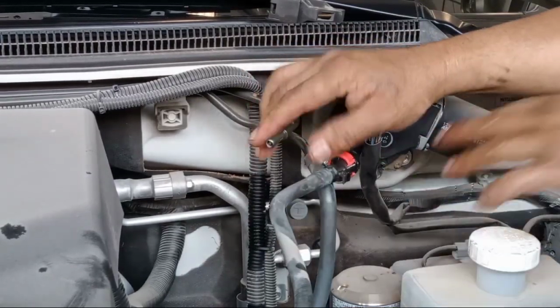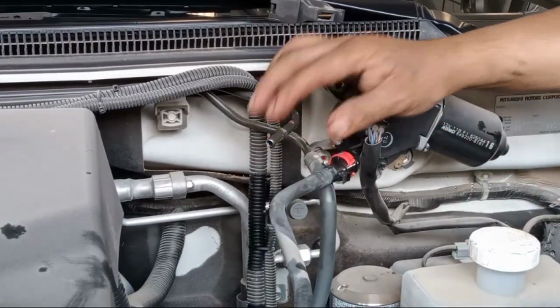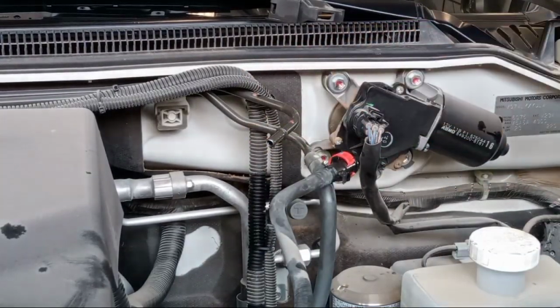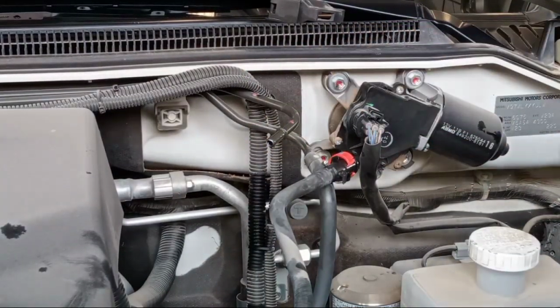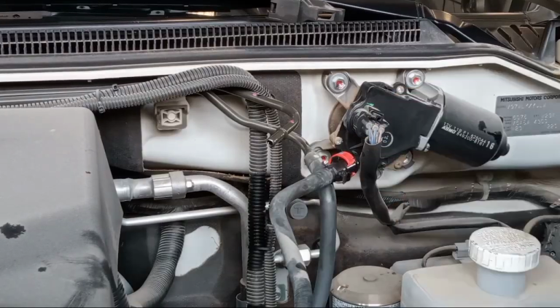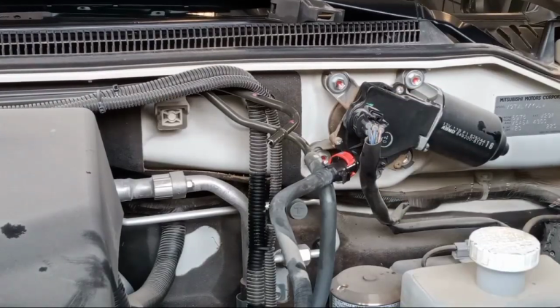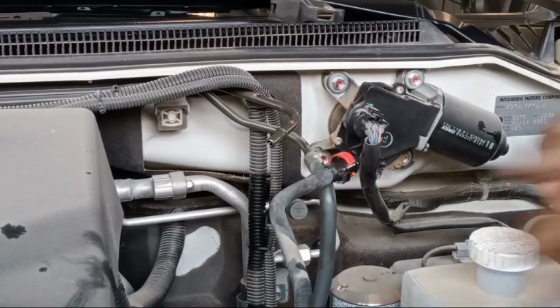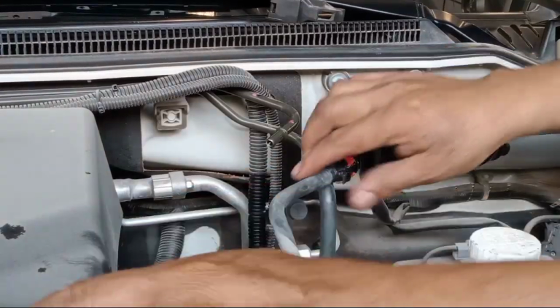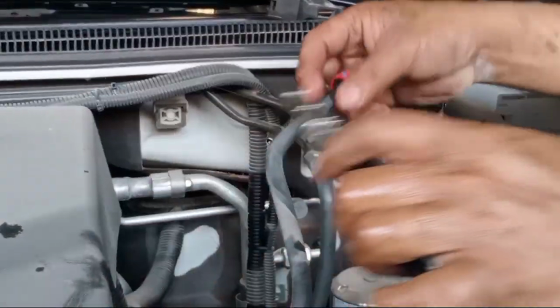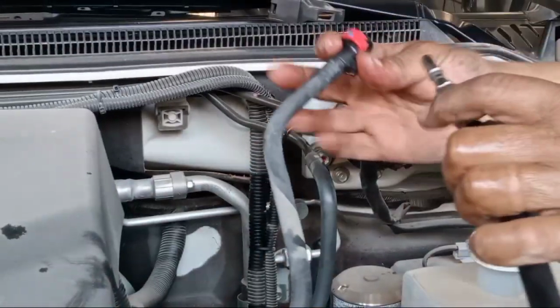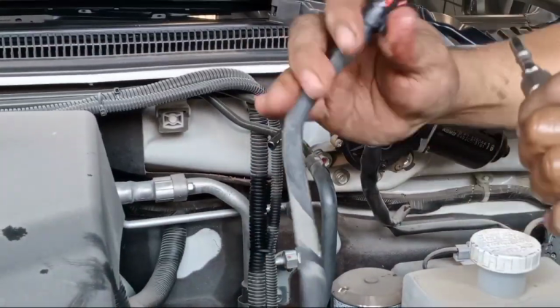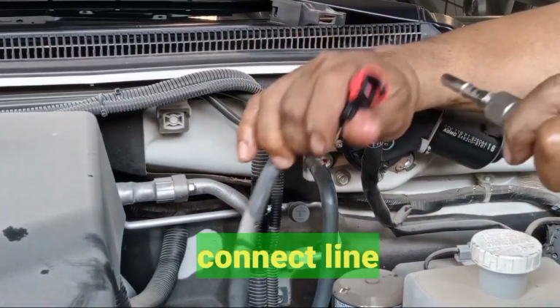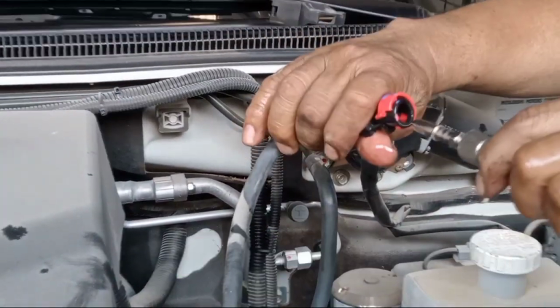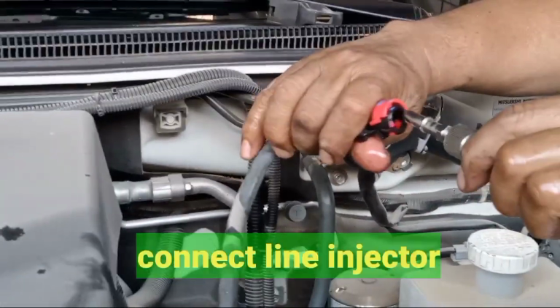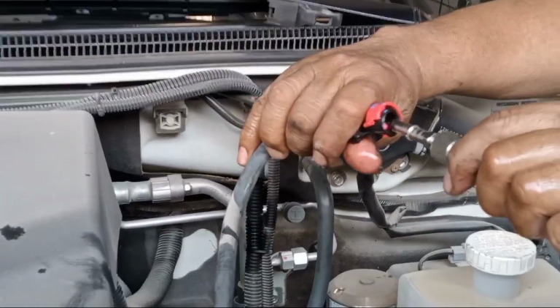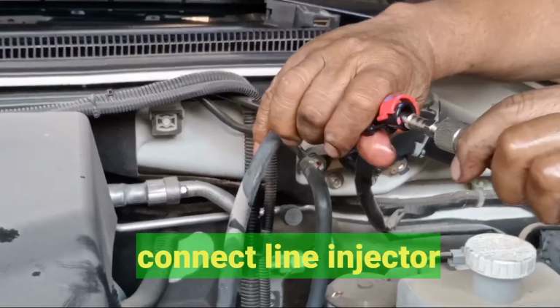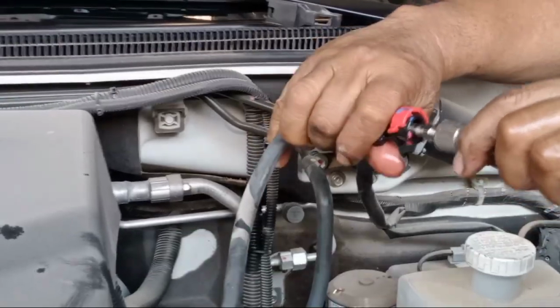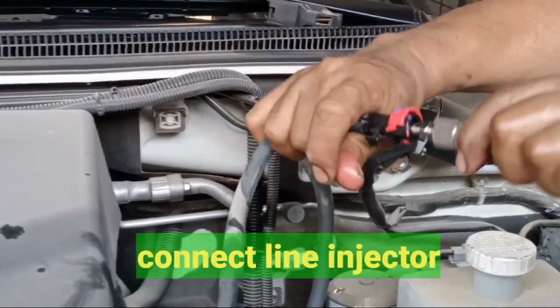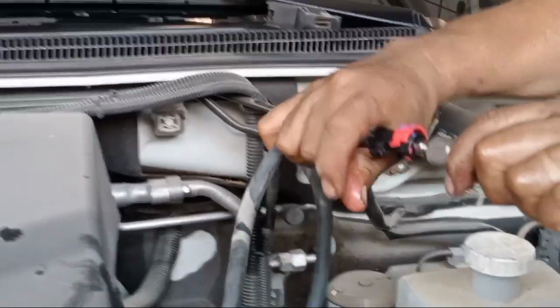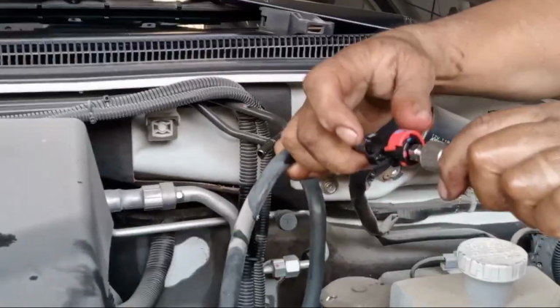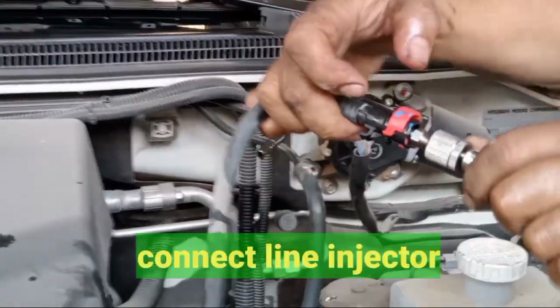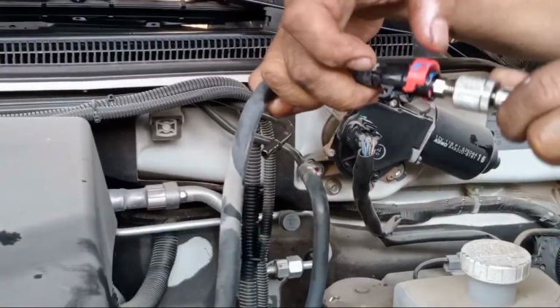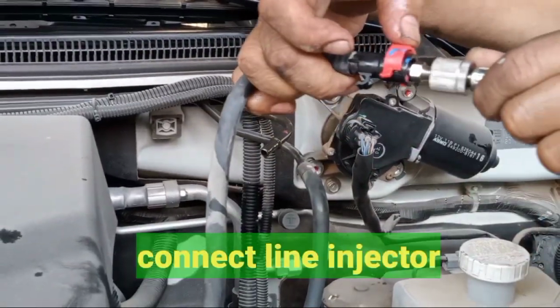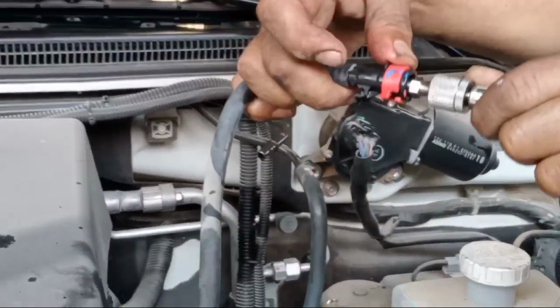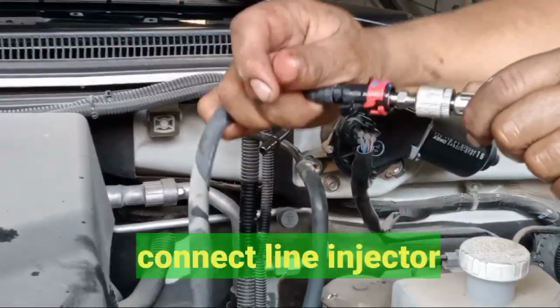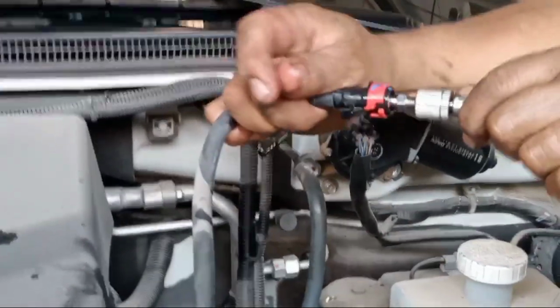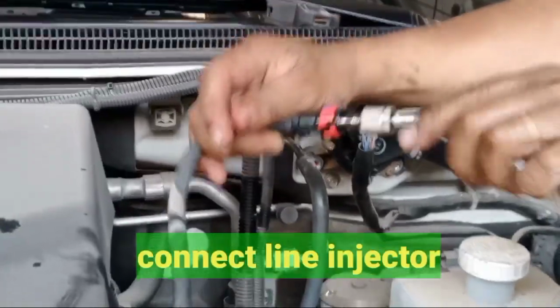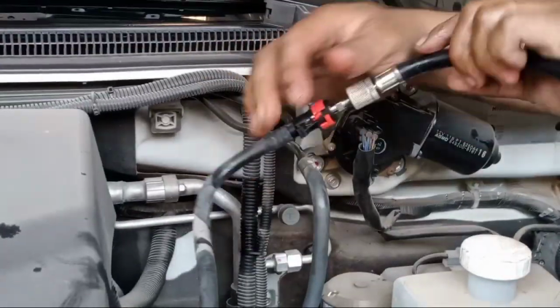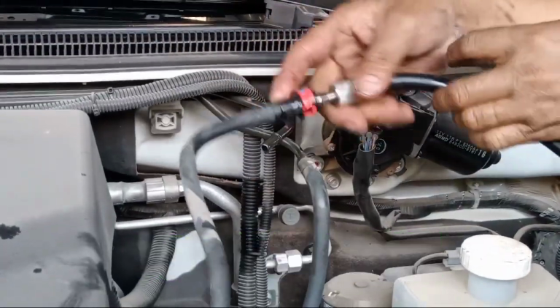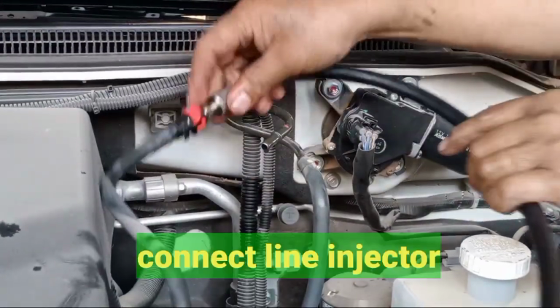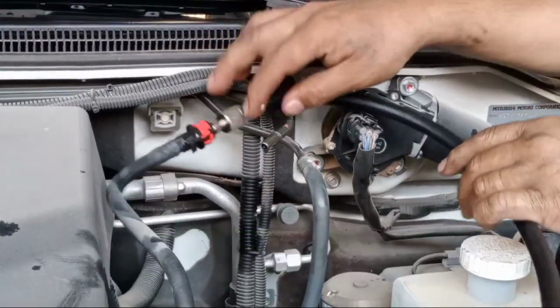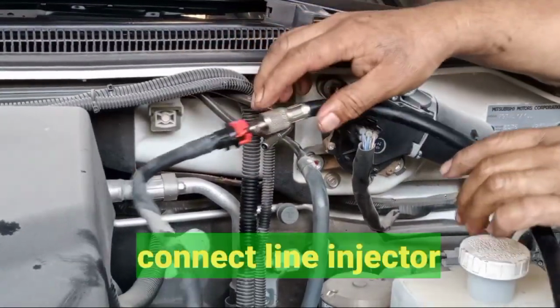After that, here on the fuse box — this one. Make it safe, yeah.